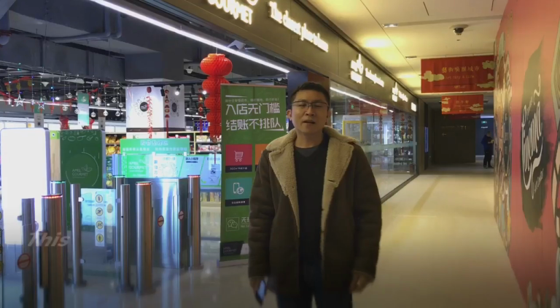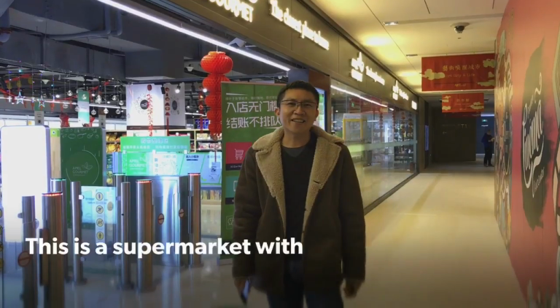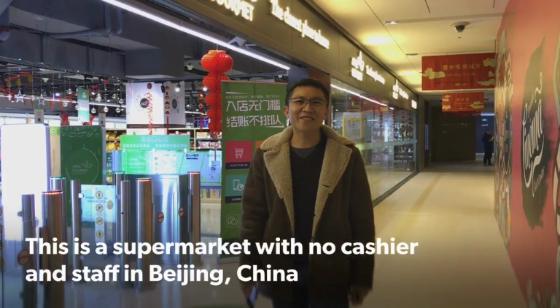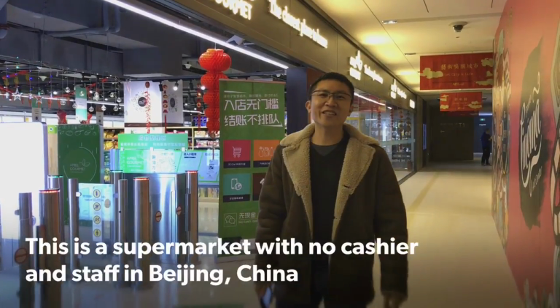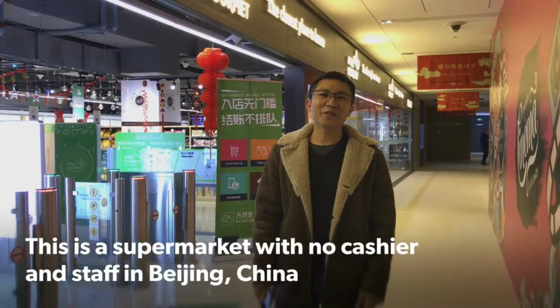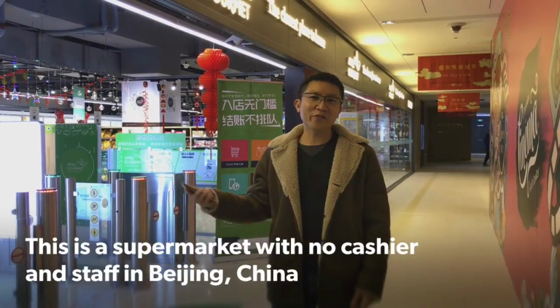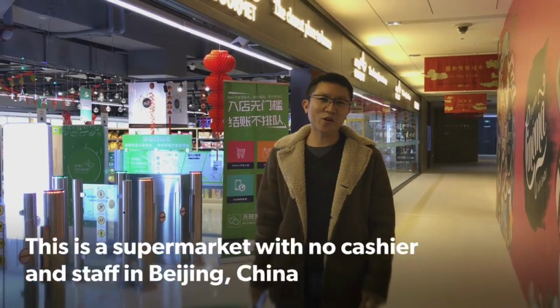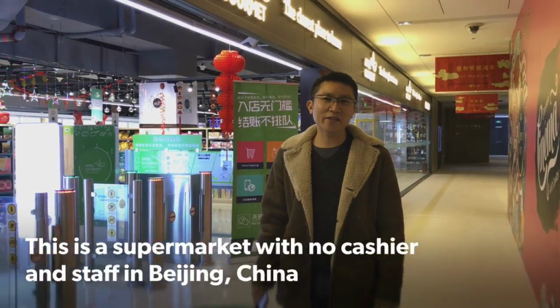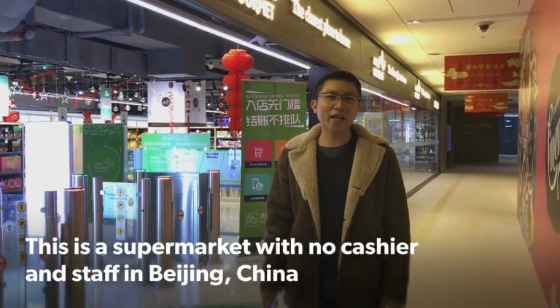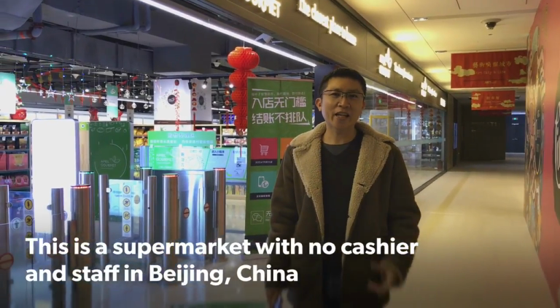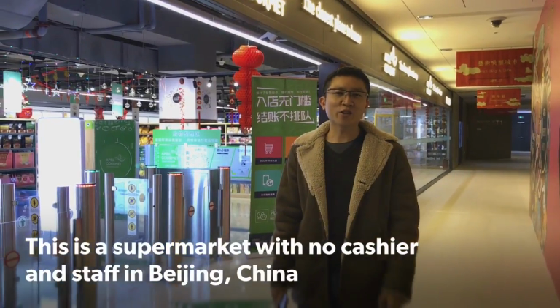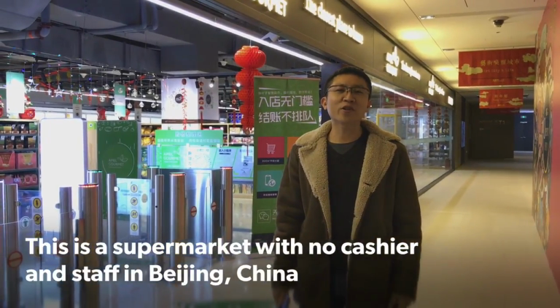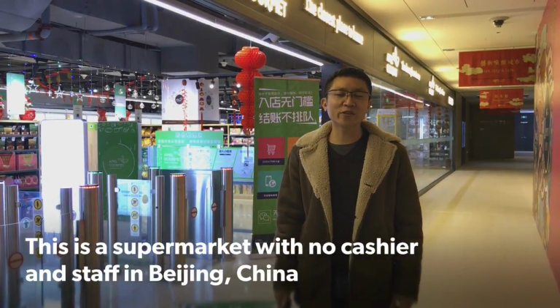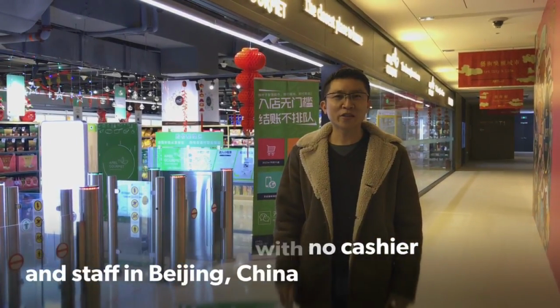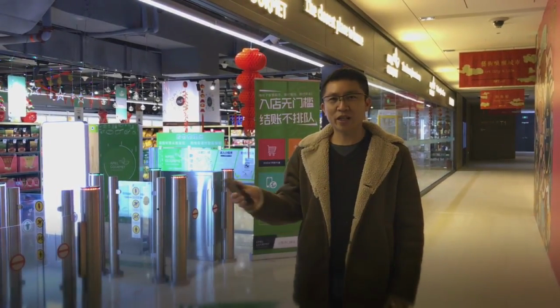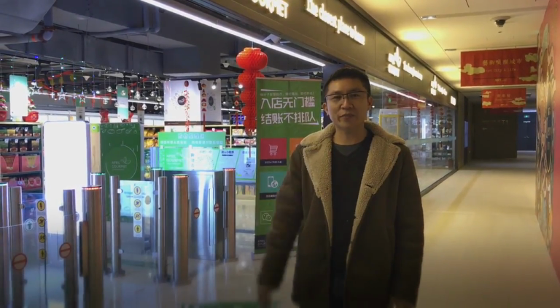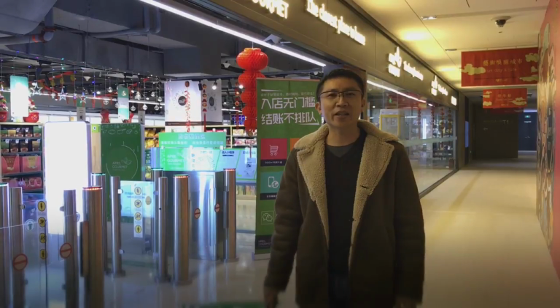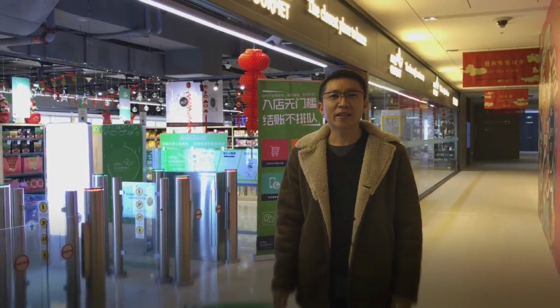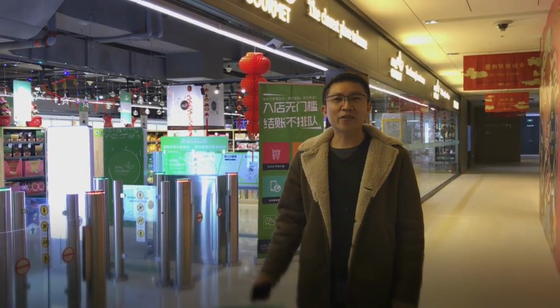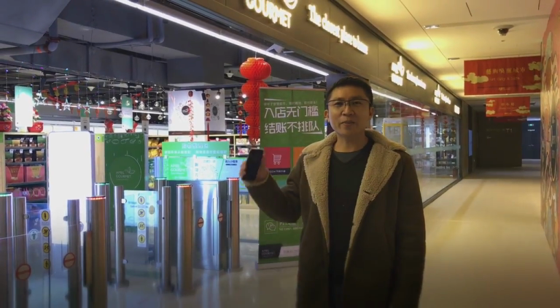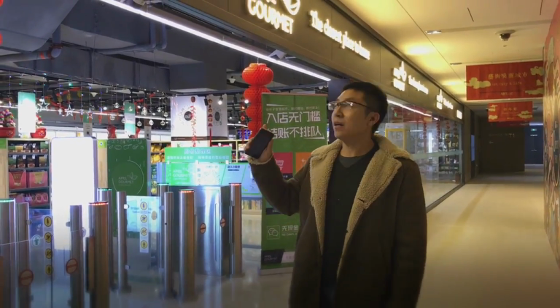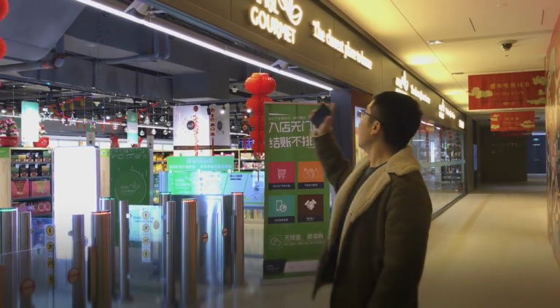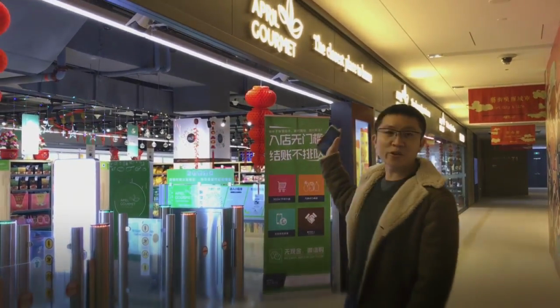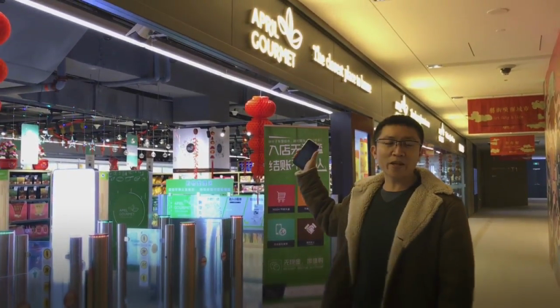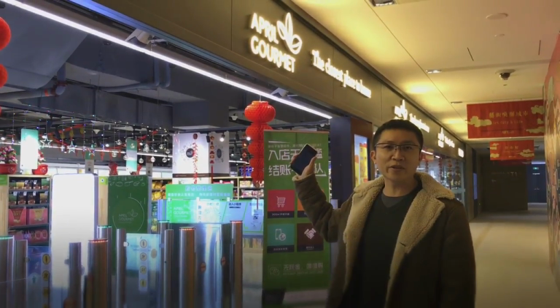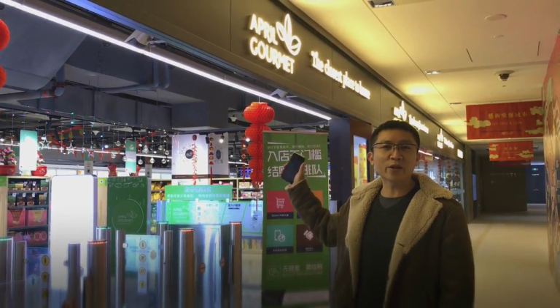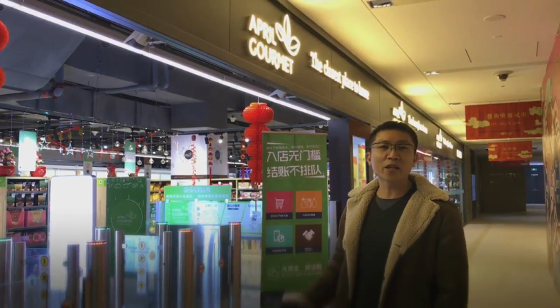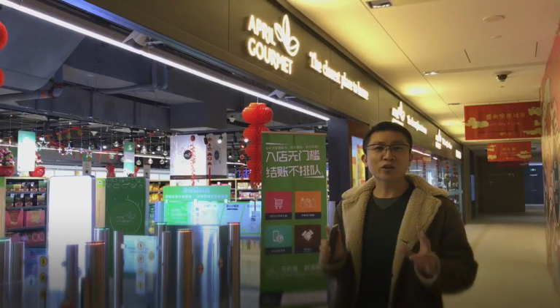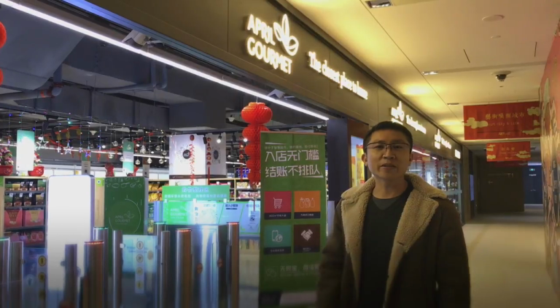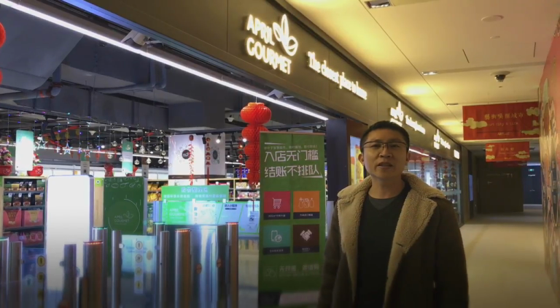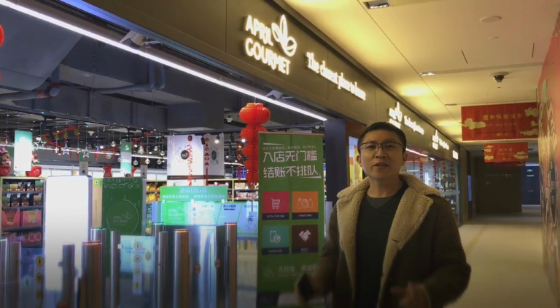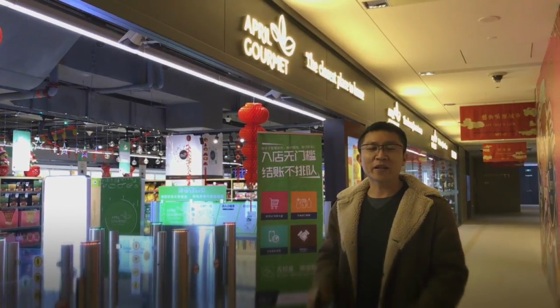Hi, this is Richard. Just a few days ago, I visited an autonomous convenience store just right outside of Beijing. And today, I'm here at April Gourmet, which is the recently opened autonomous supermarket.